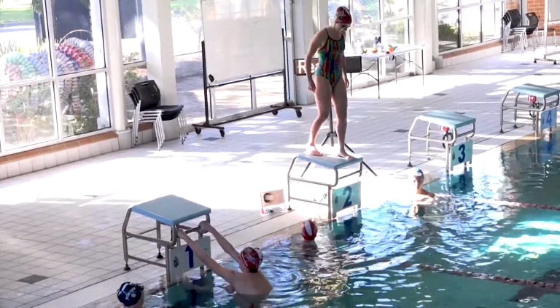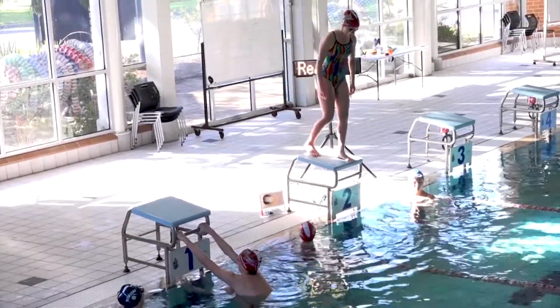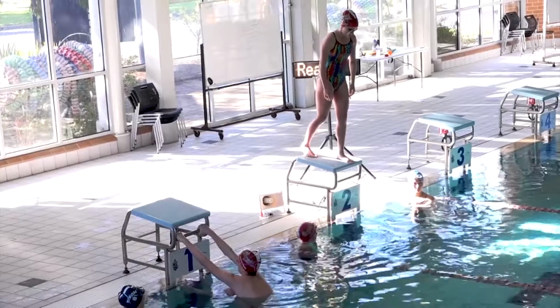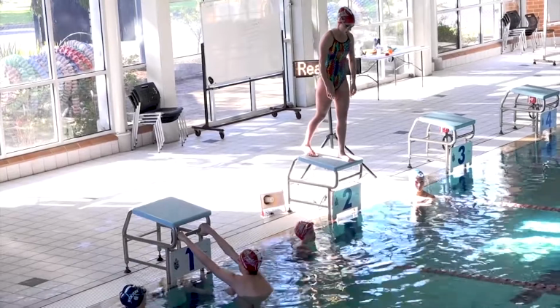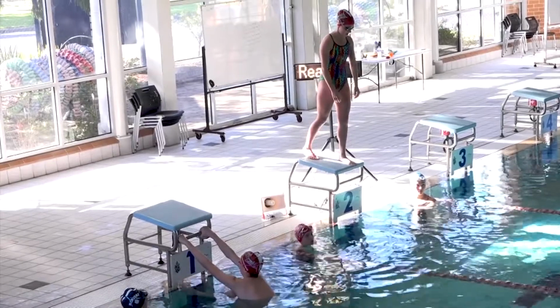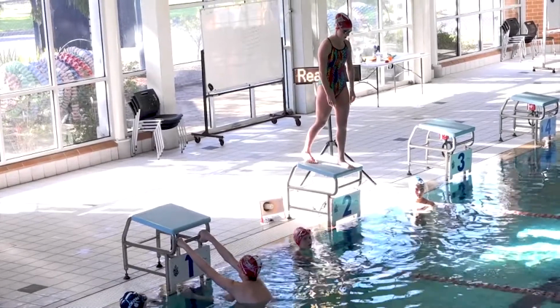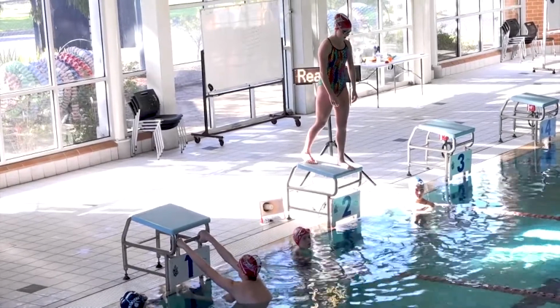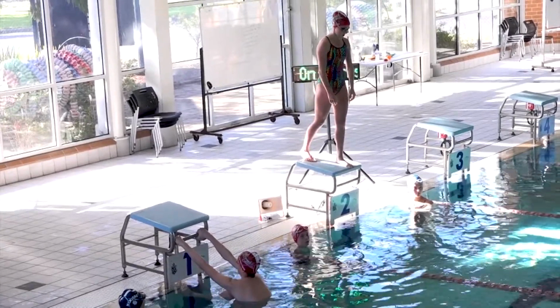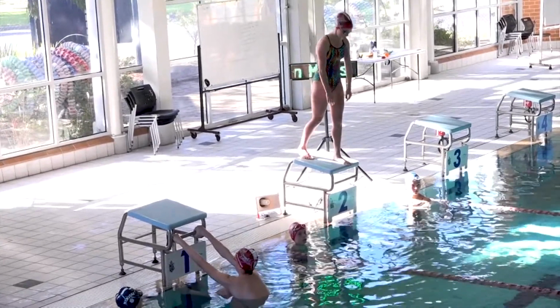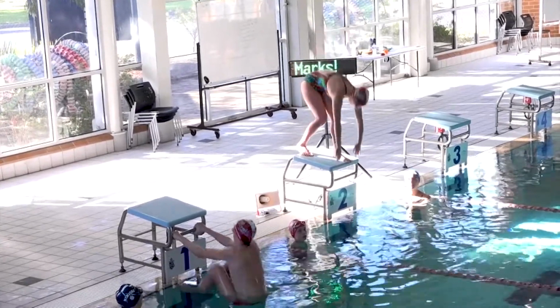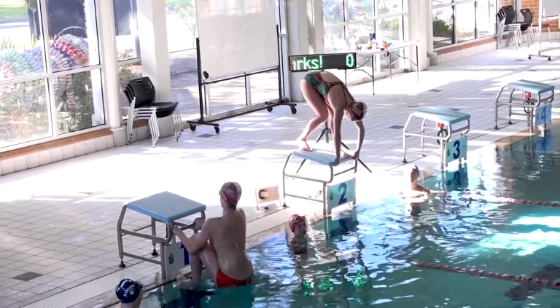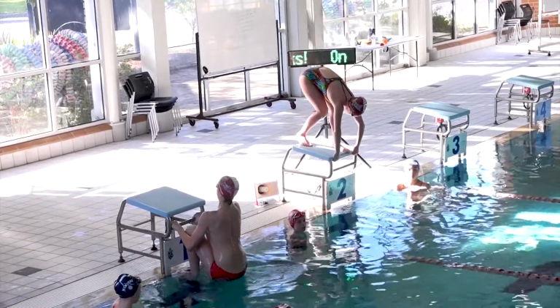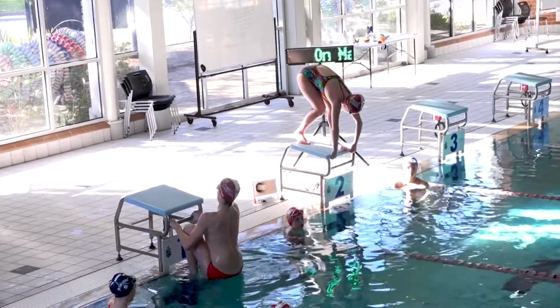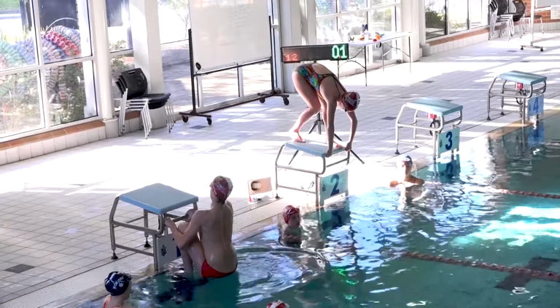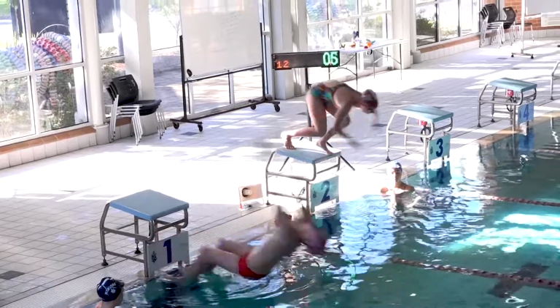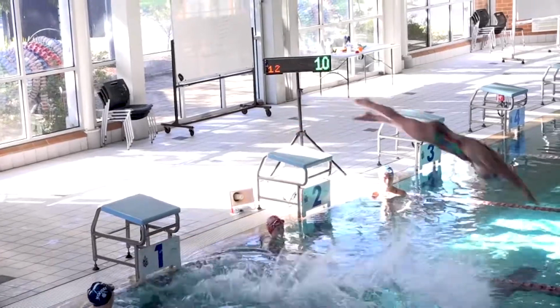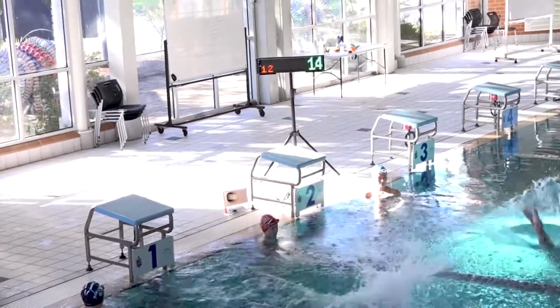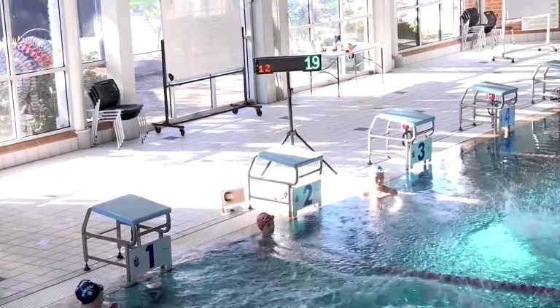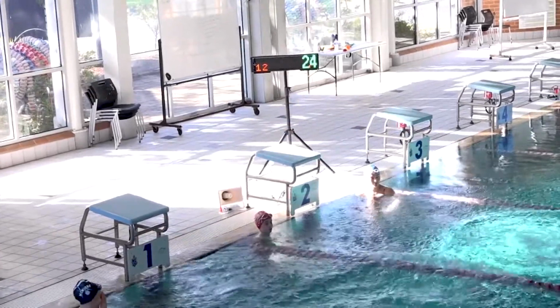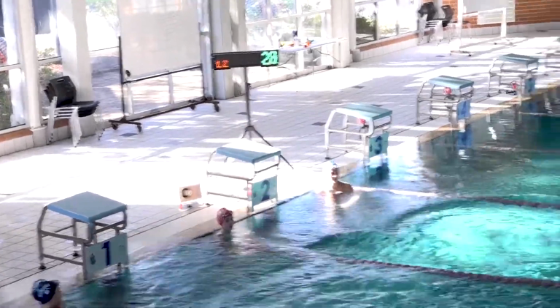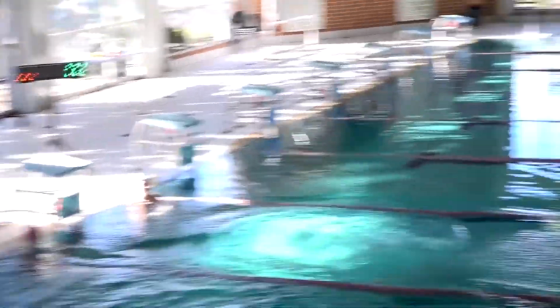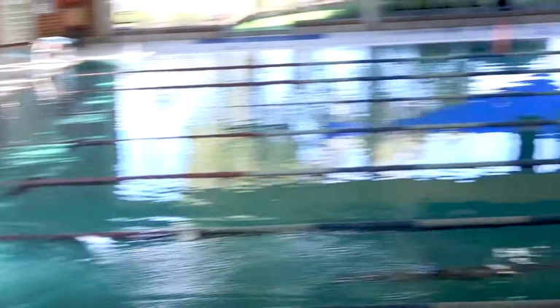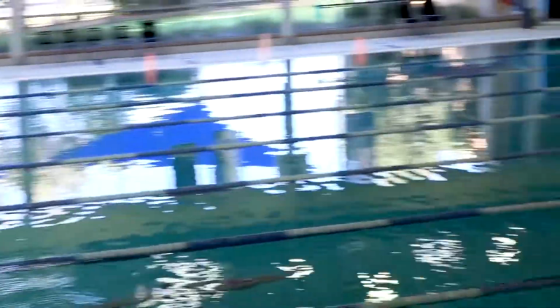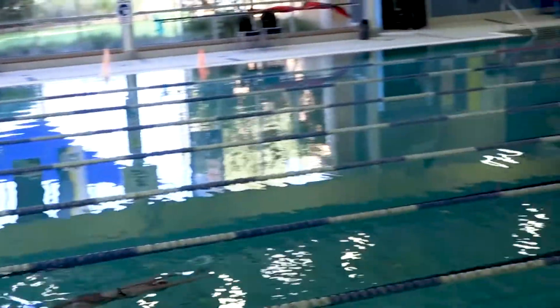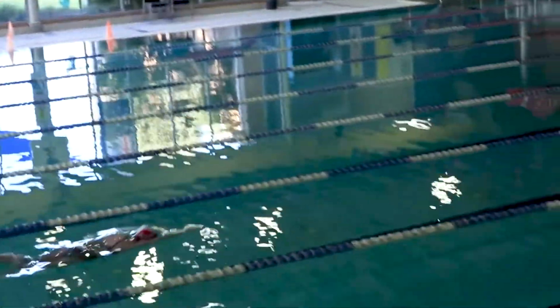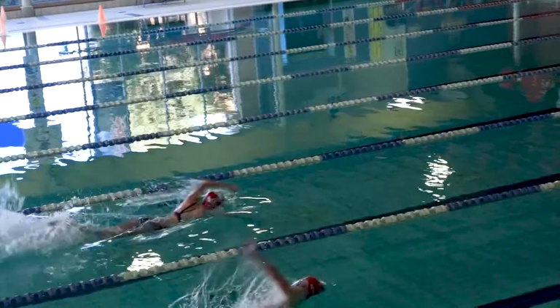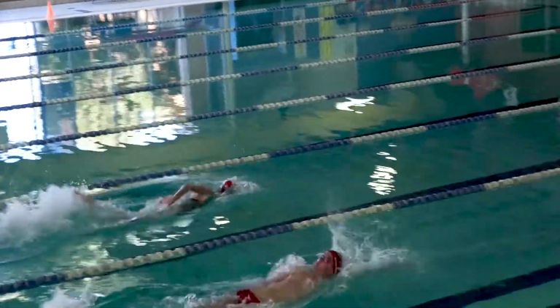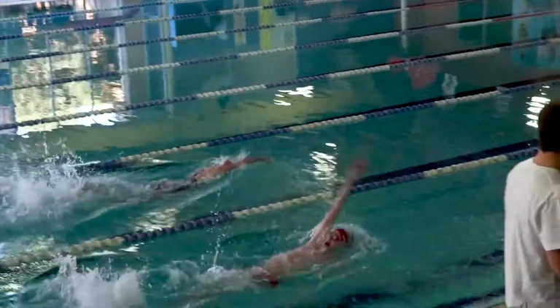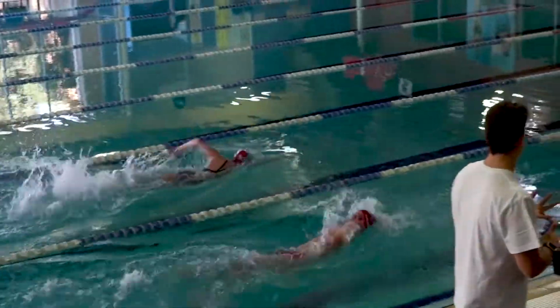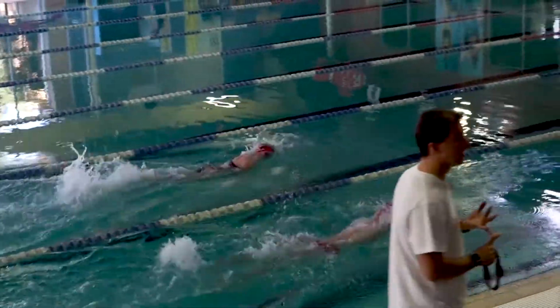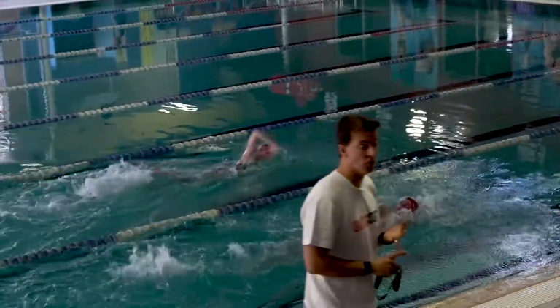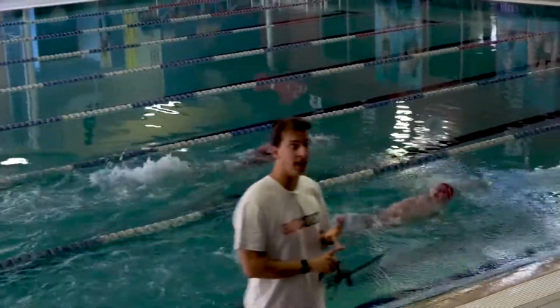I won't do a second whistle for the backstroker because he knows. Take your marks. Exactly the same whistle, exactly the same take your marks as they would normally get.